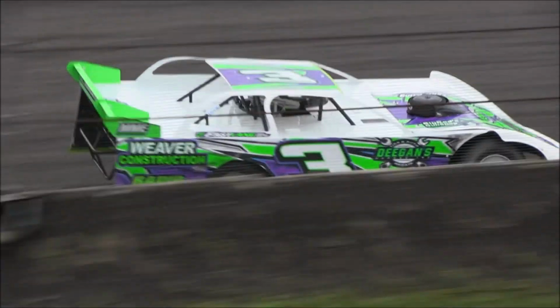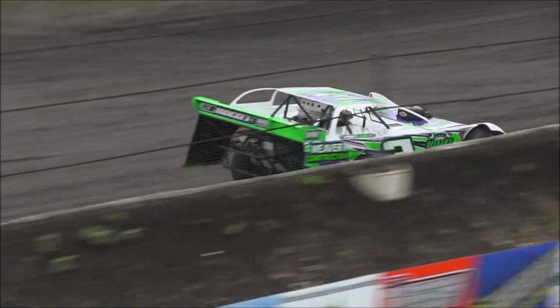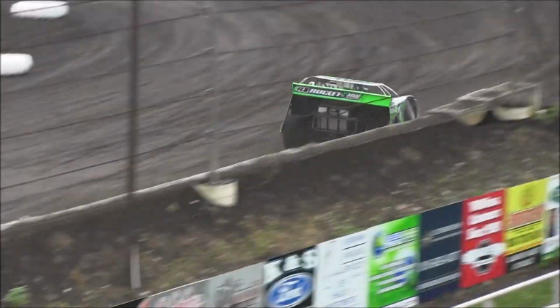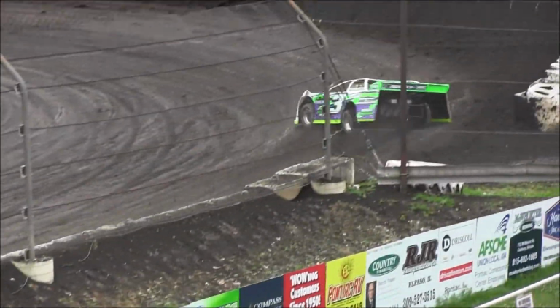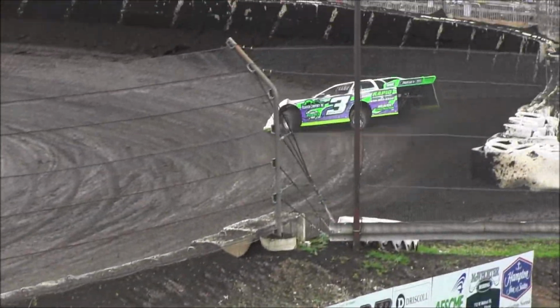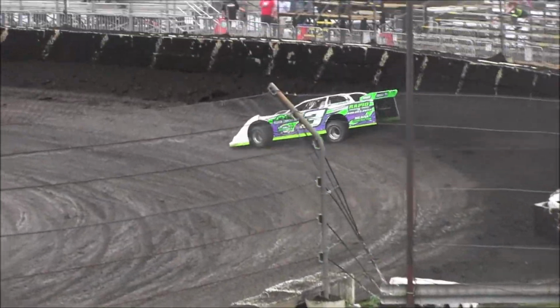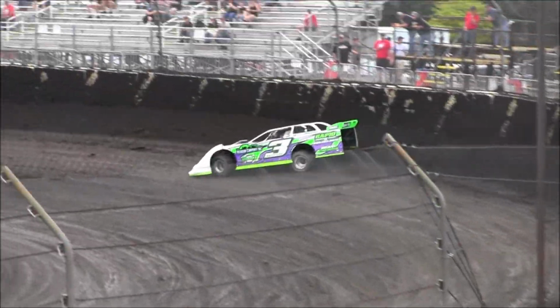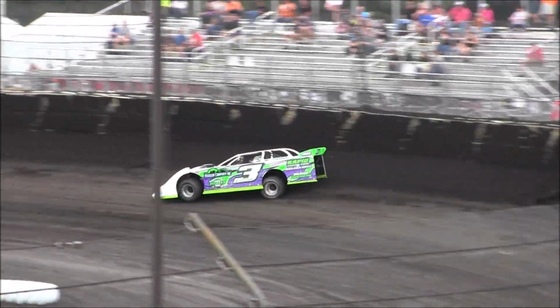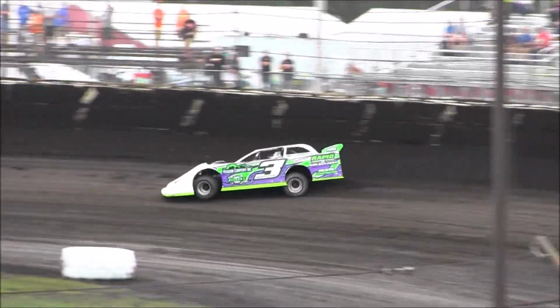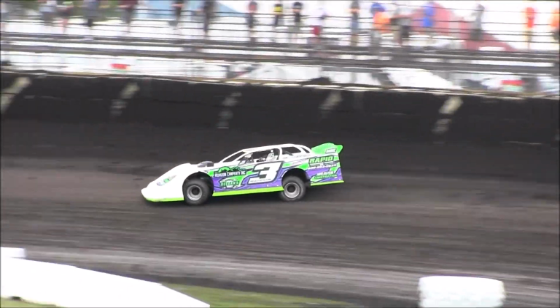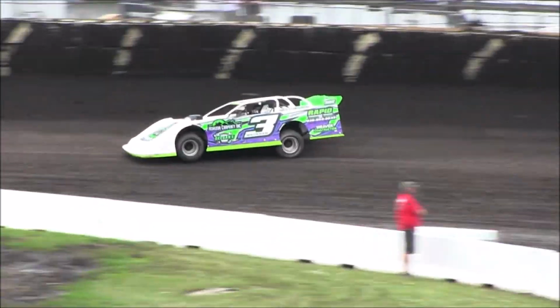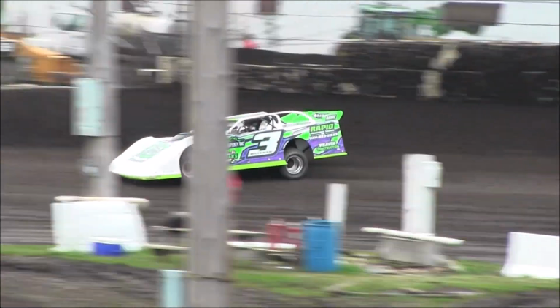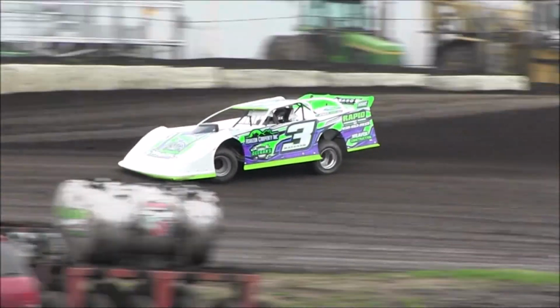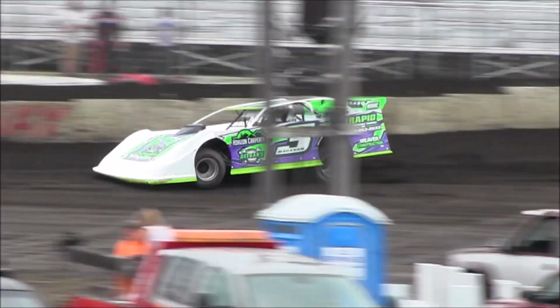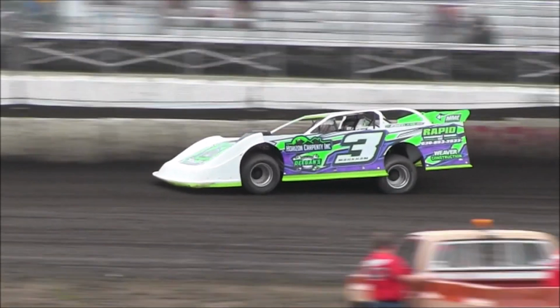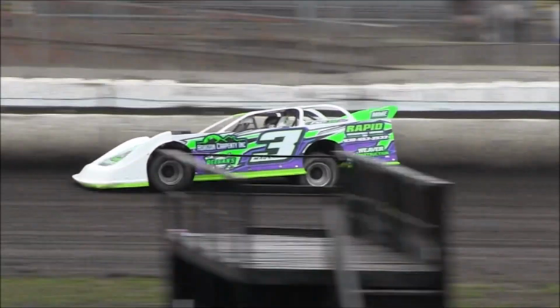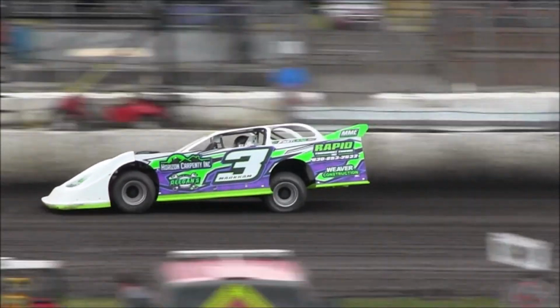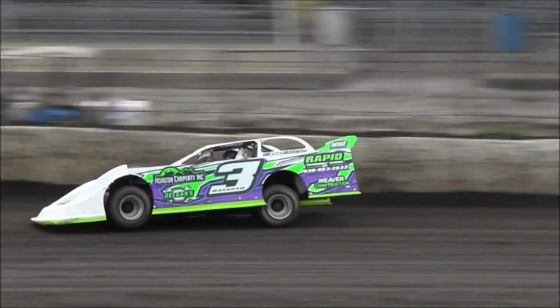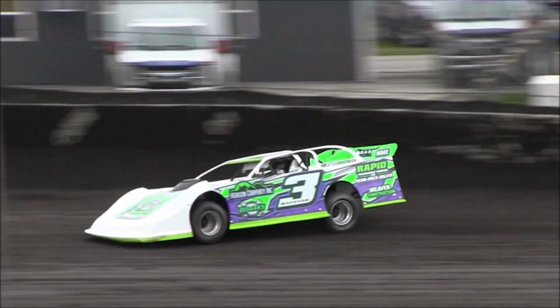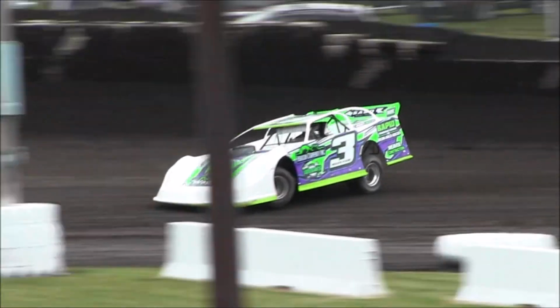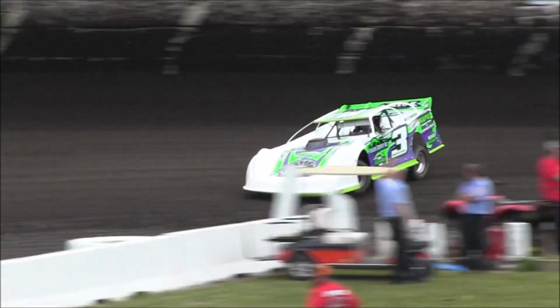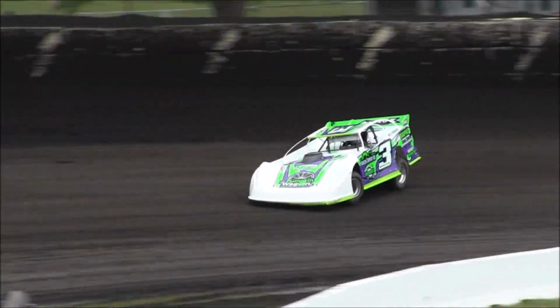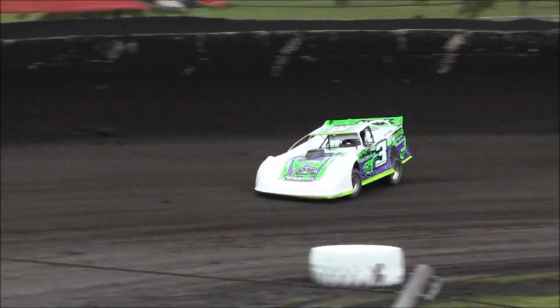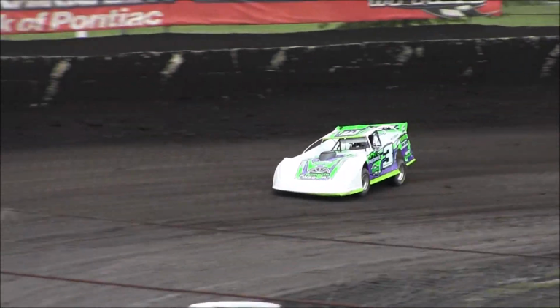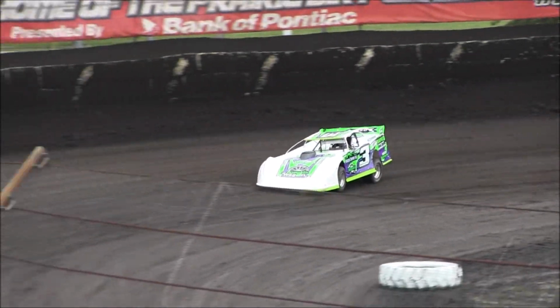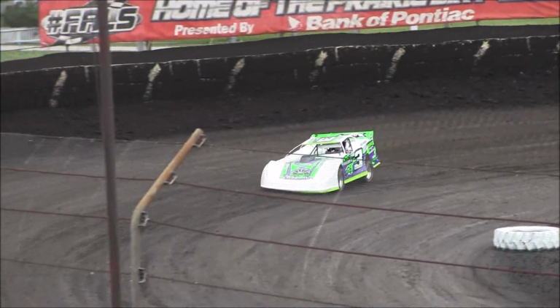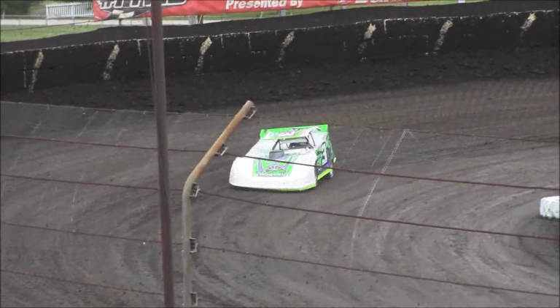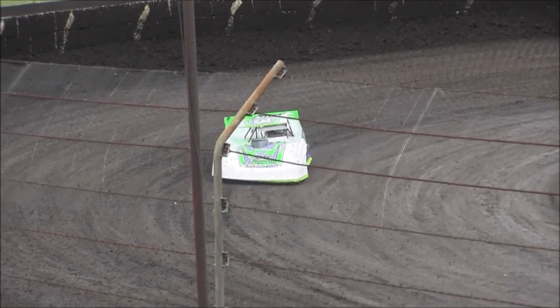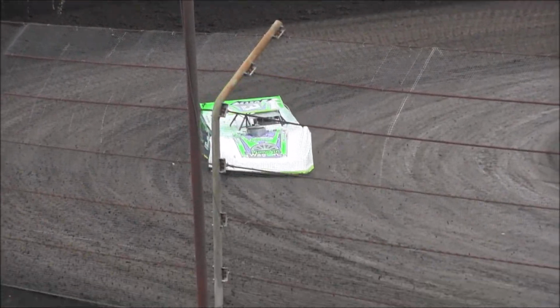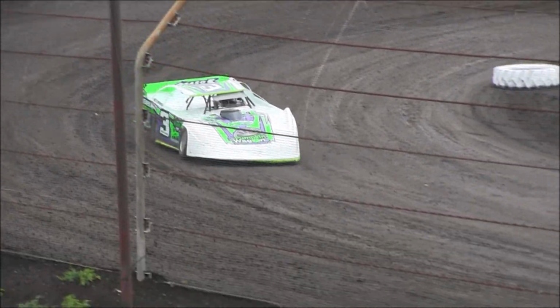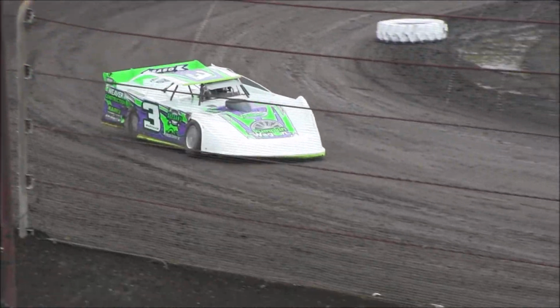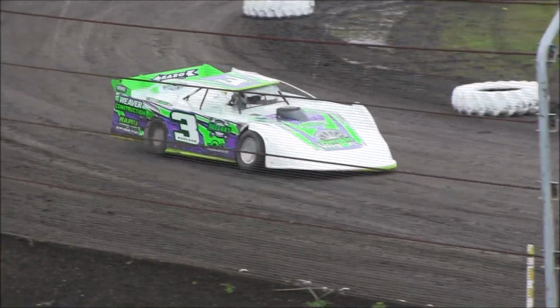Pro Power, Deegan's Garage, Weaver Construction, Horizon Carpentry — car number three. Billy Huff going to finish up fifth. Good run for Dale Markham at a 1, 2, 9, 4, 0. Again in that Rocket XR1.